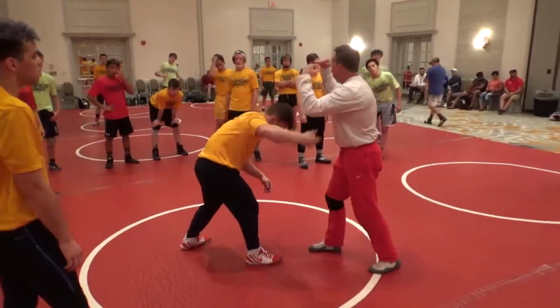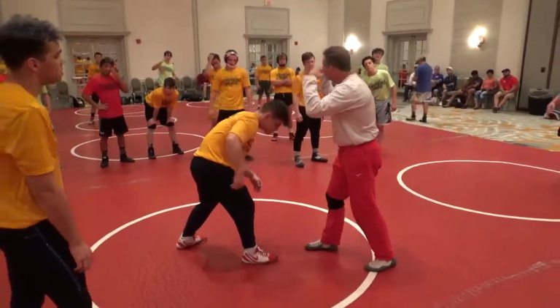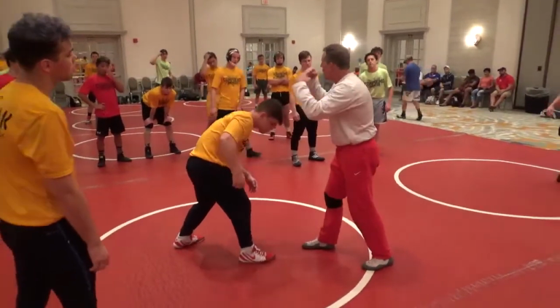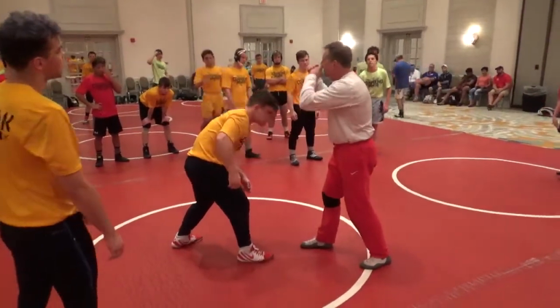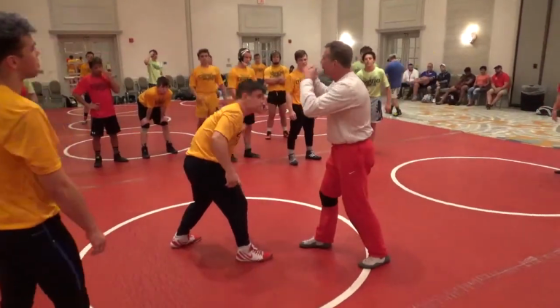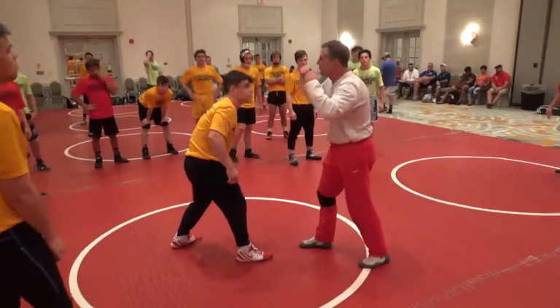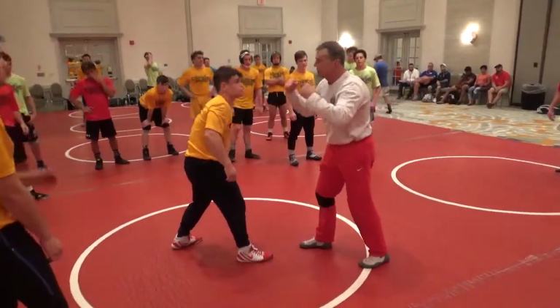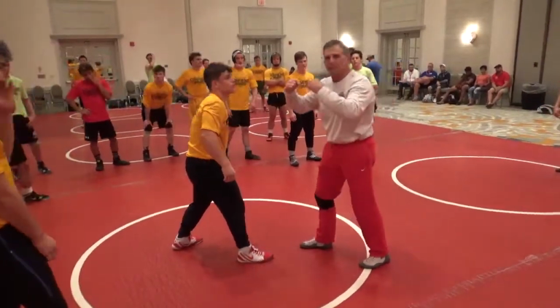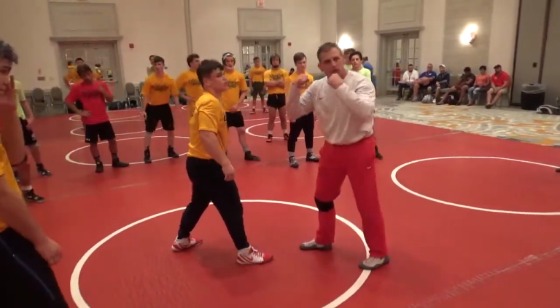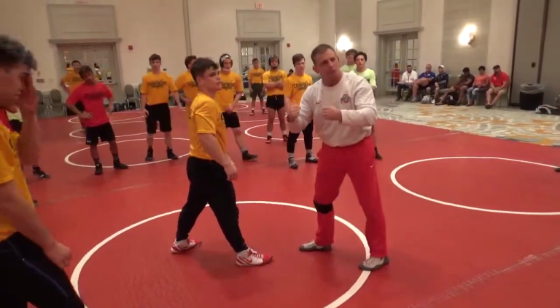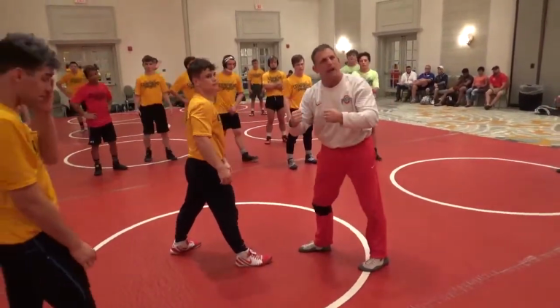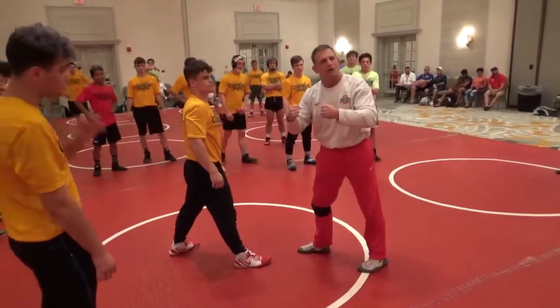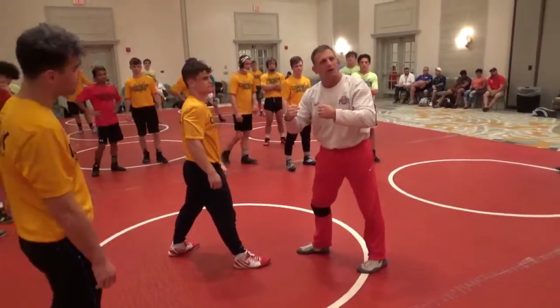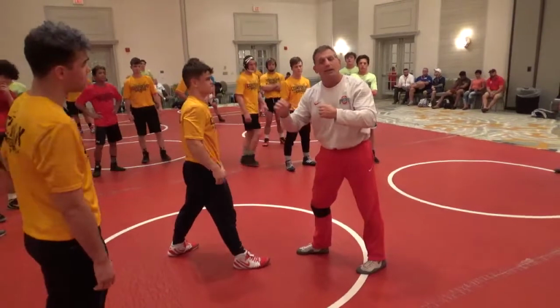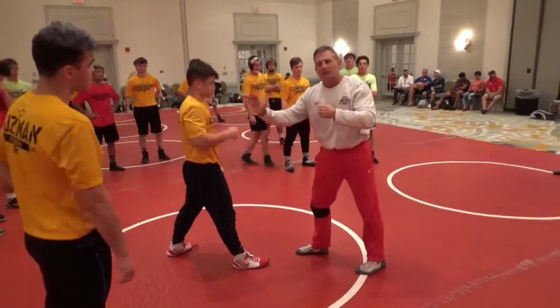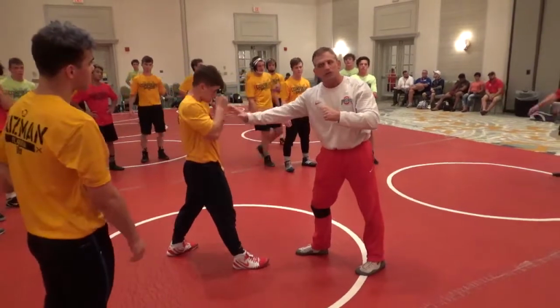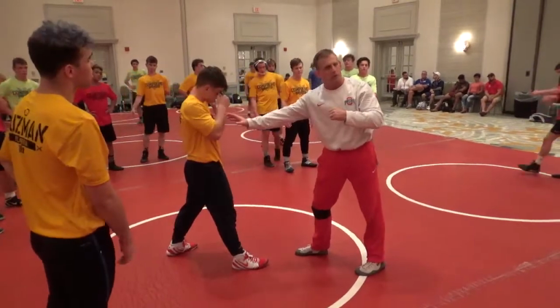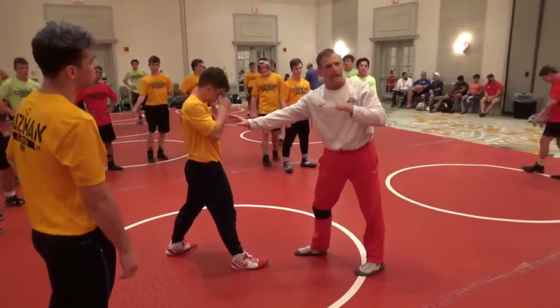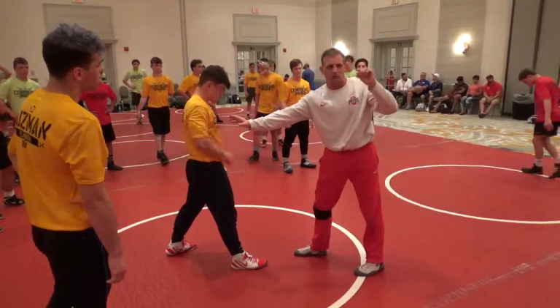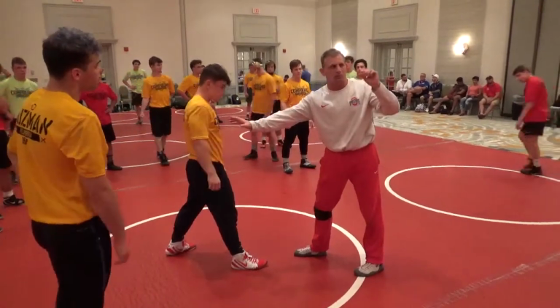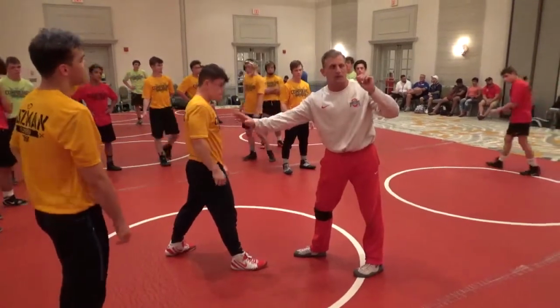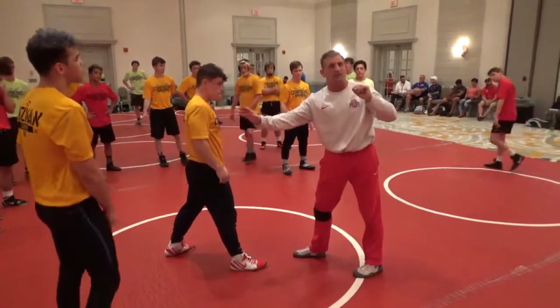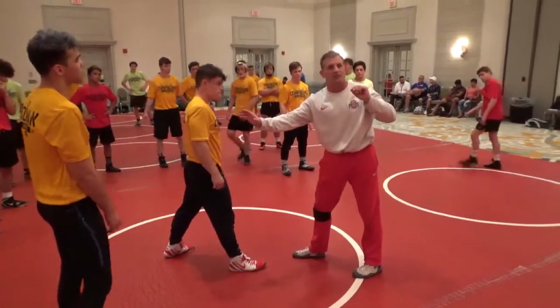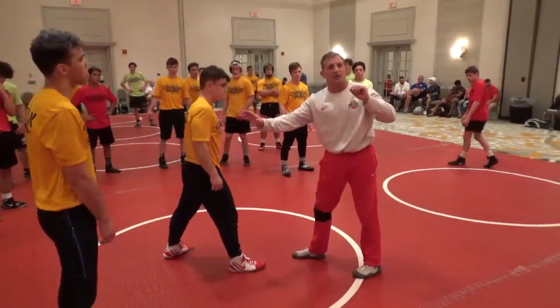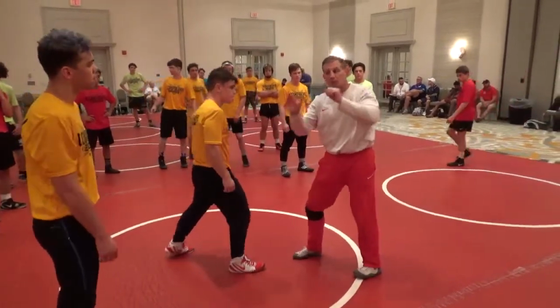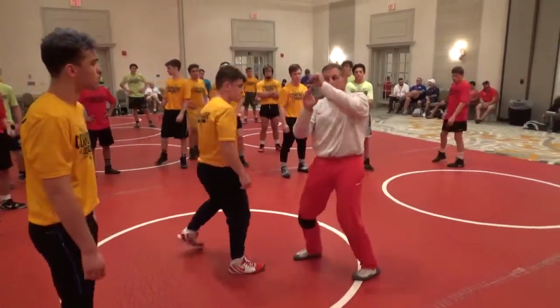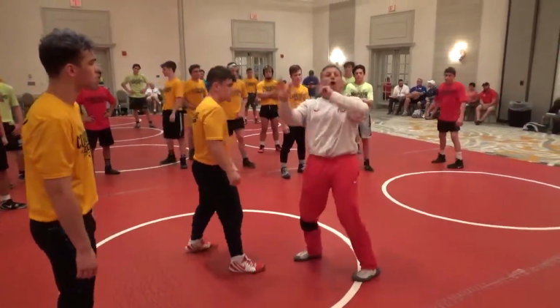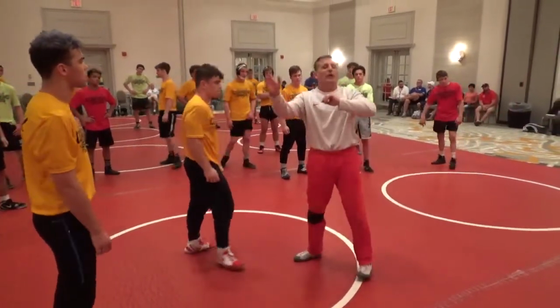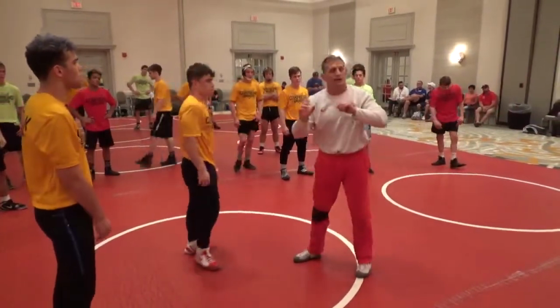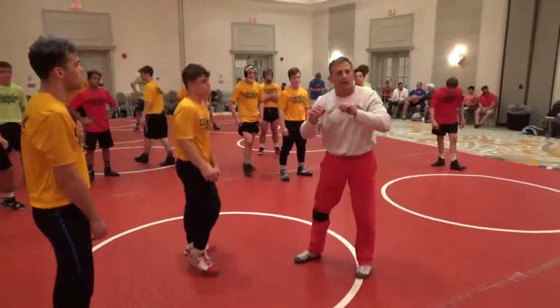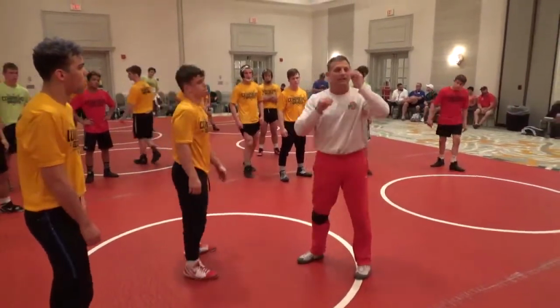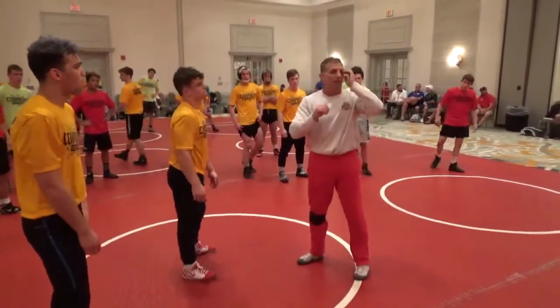You're strong. You've built yourself up. You've got explosive power. If we can slow him down just a little bit, there'll be the difference between getting all the way in and getting a little bit in.